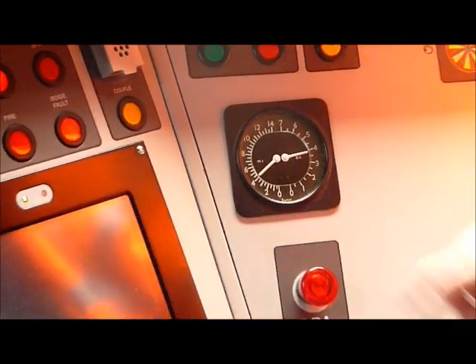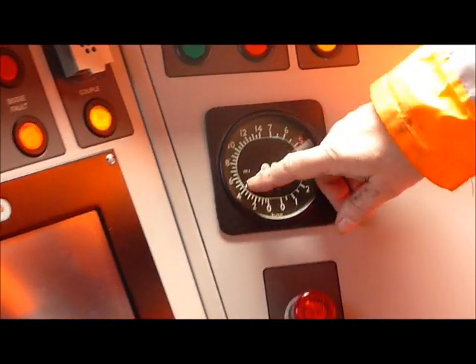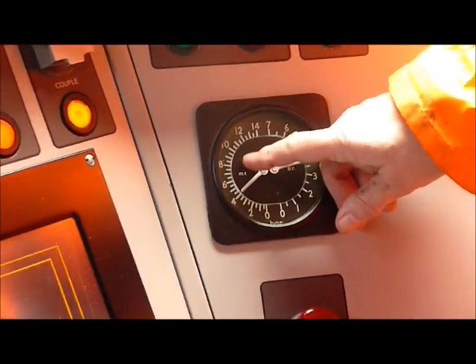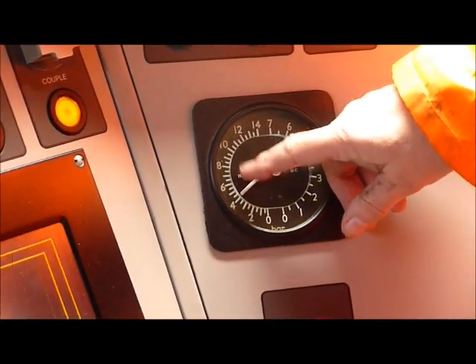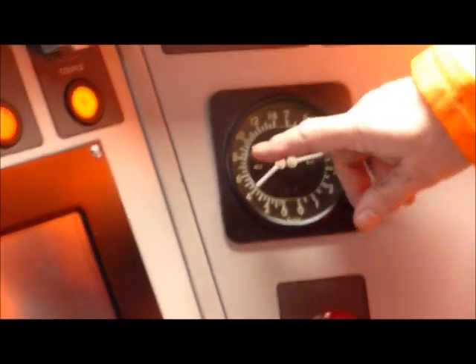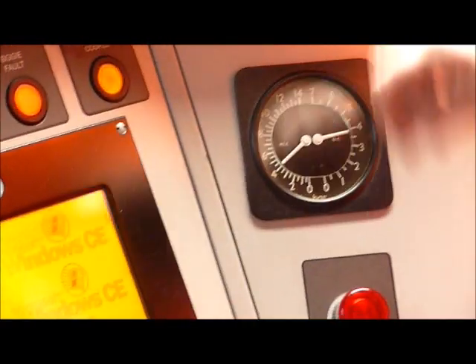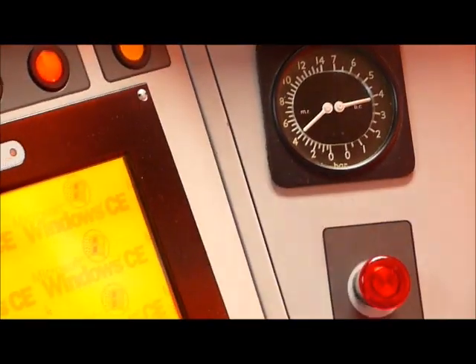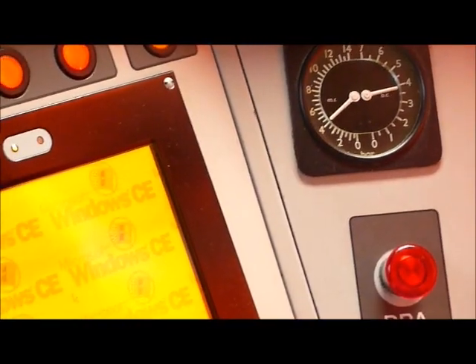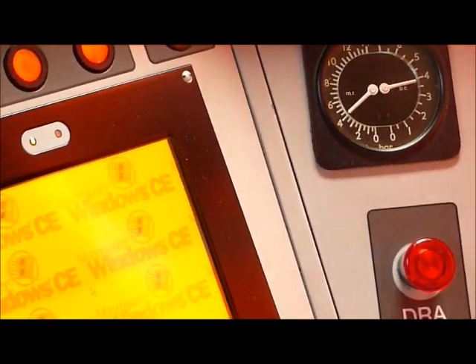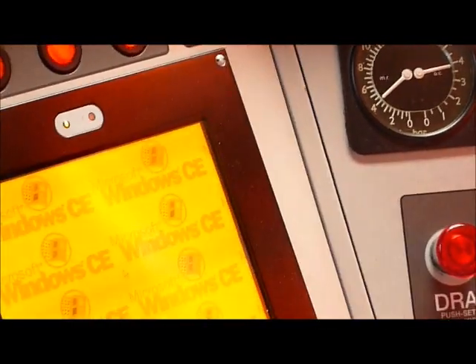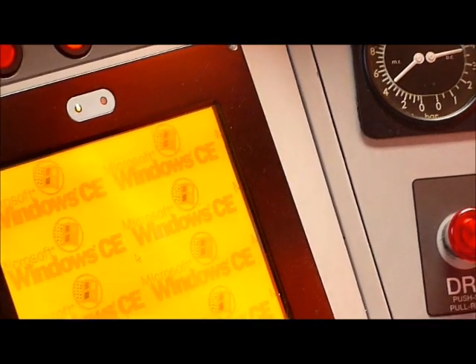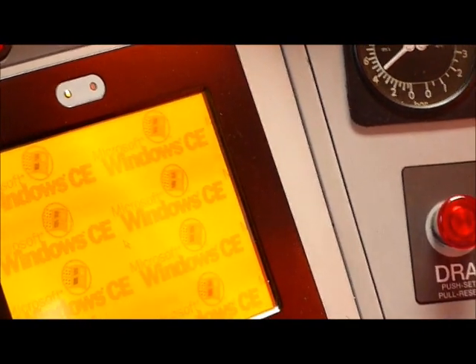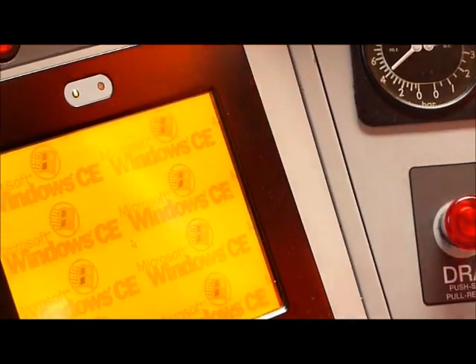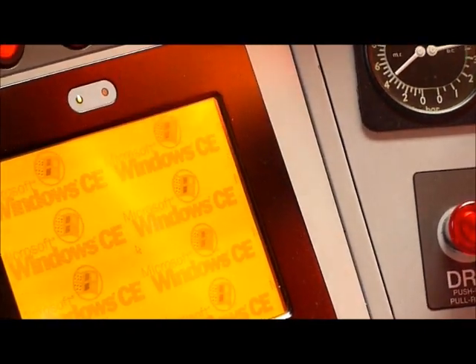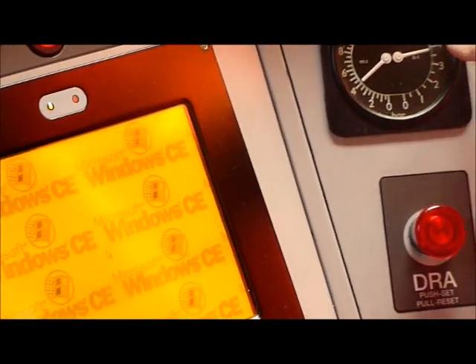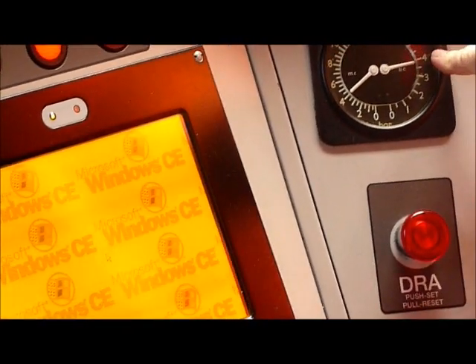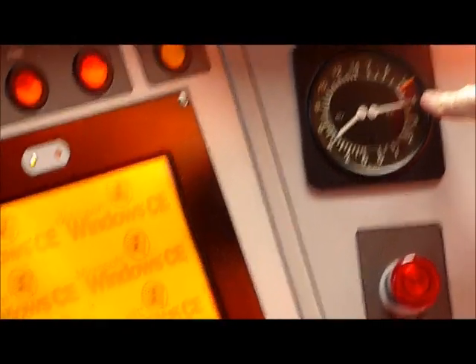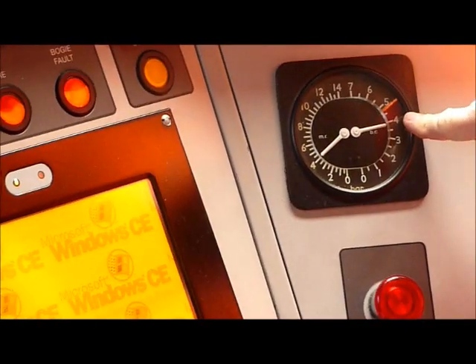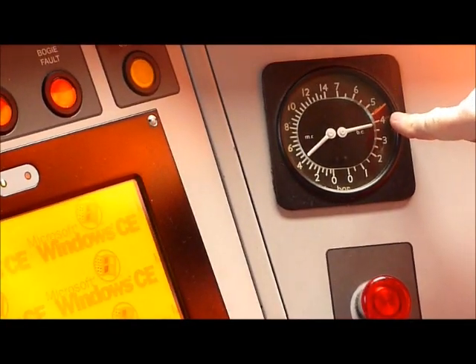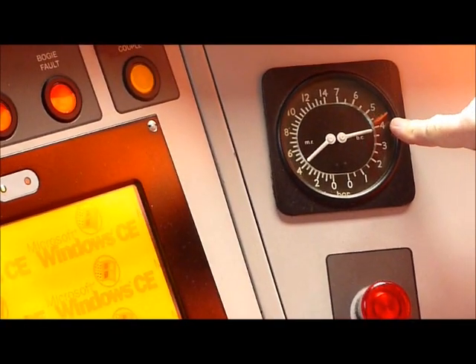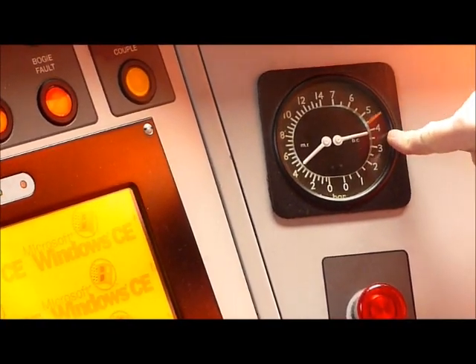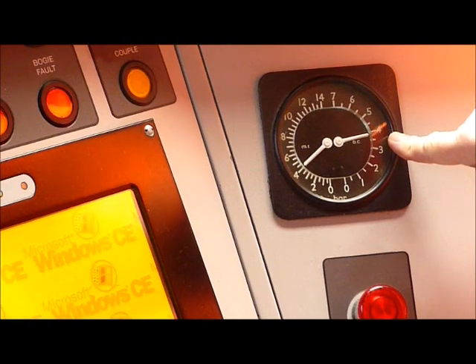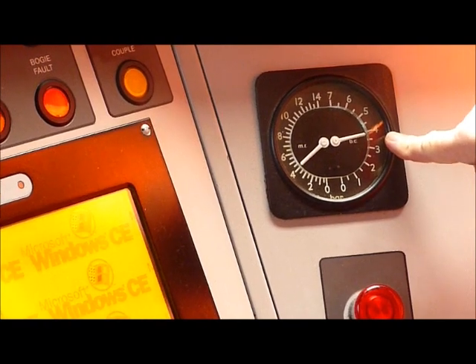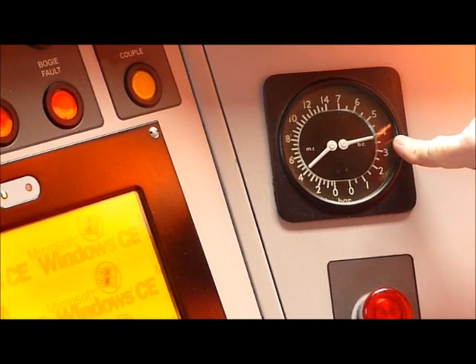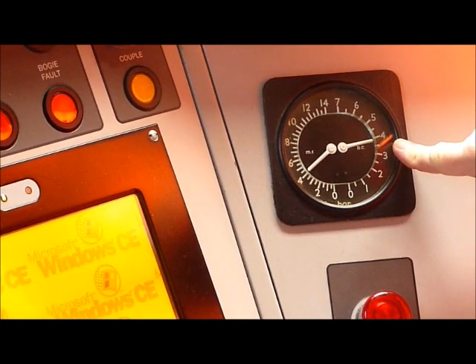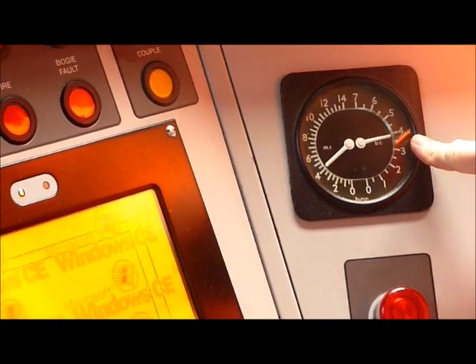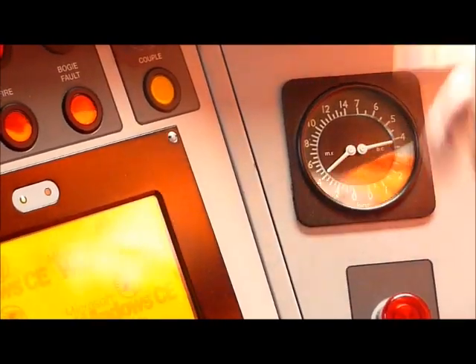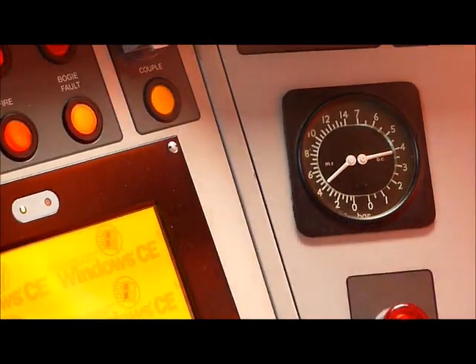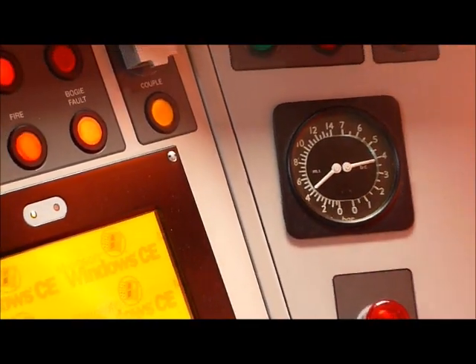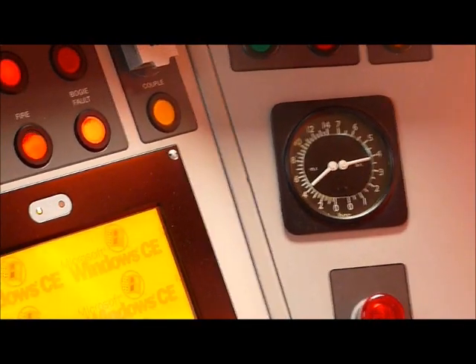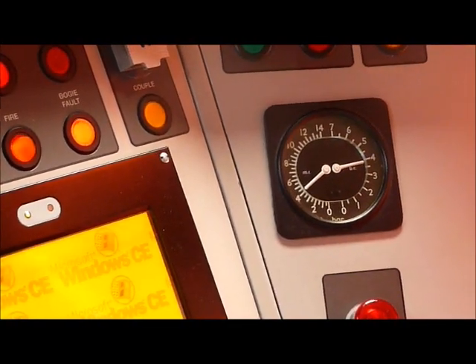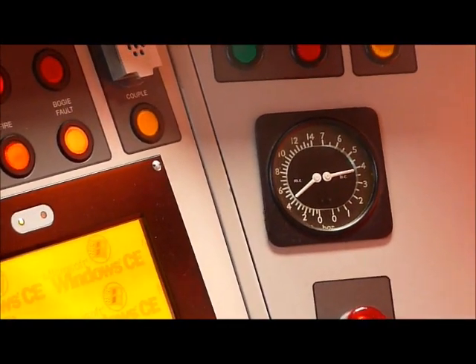That's because the main res is at four bar. So that'll need probably between seven and eight bars to be able to pull the brakes off. So that's got it. The parking brake is at four bar at the moment, so the parking brake is on. At the moment there's no way that this can move.